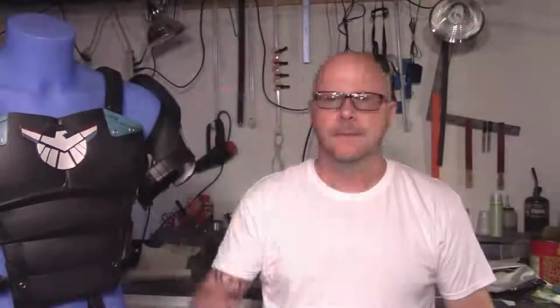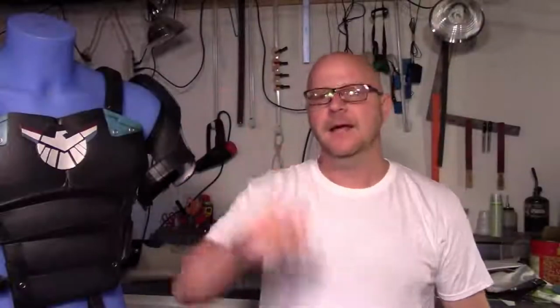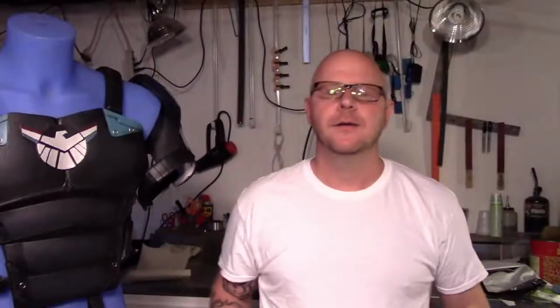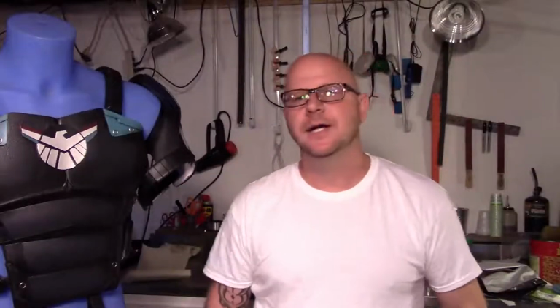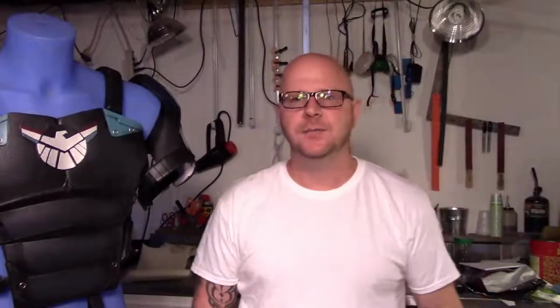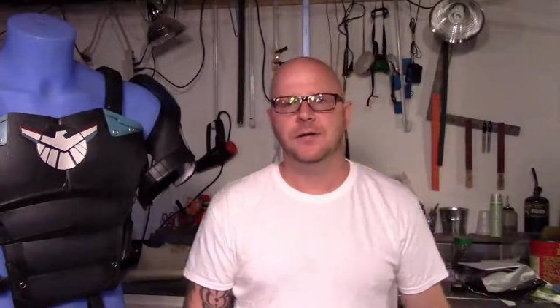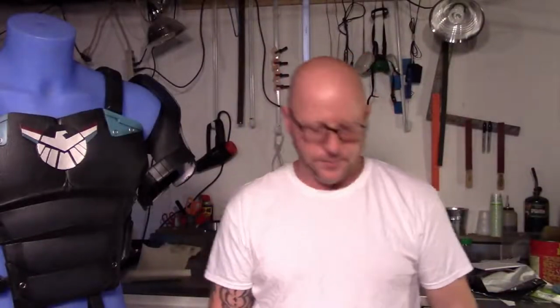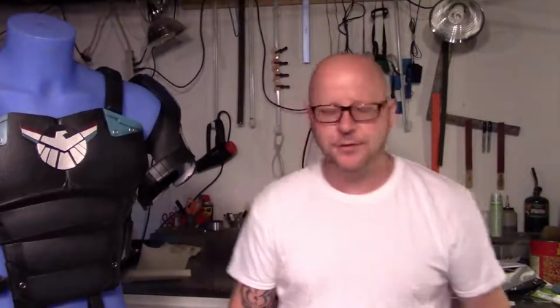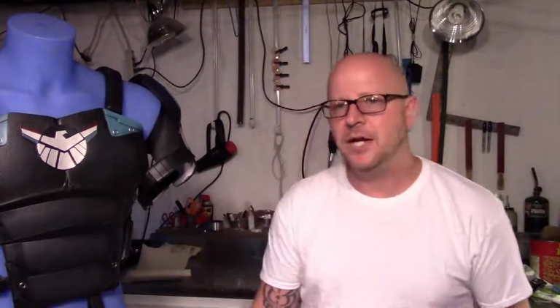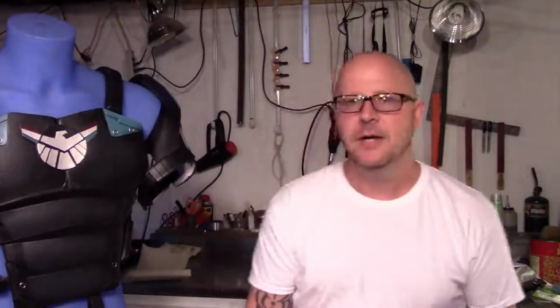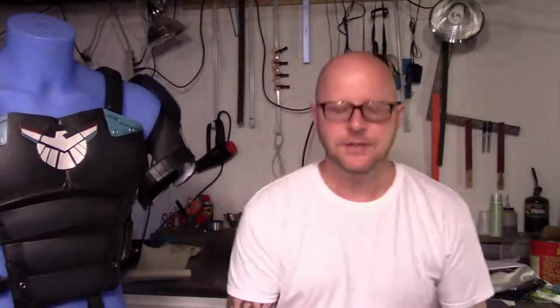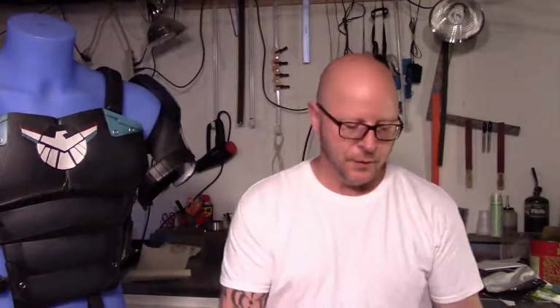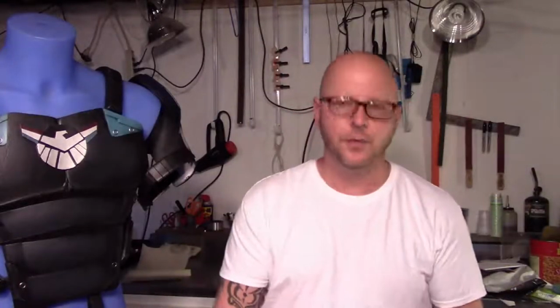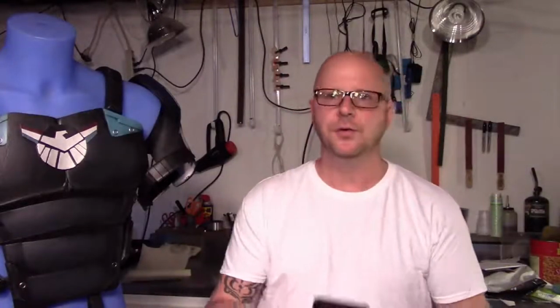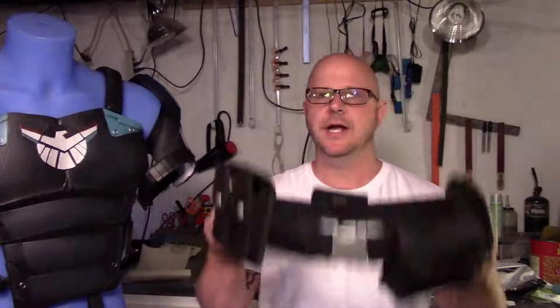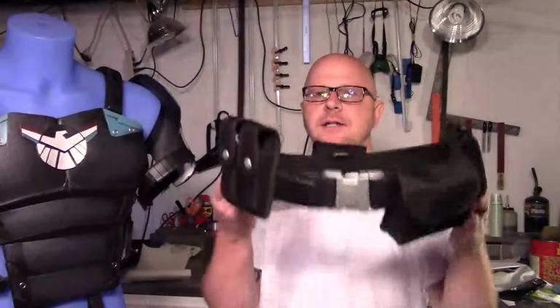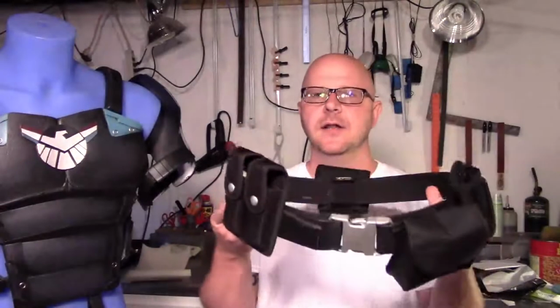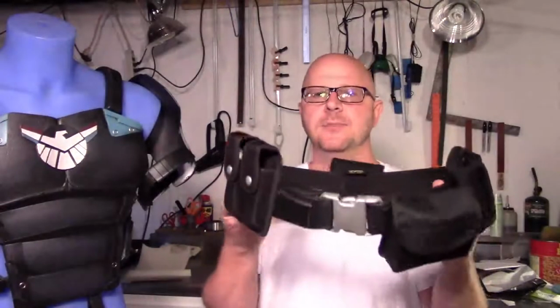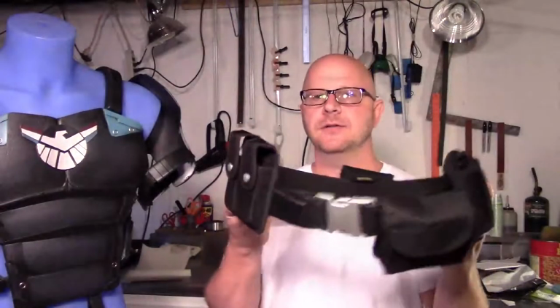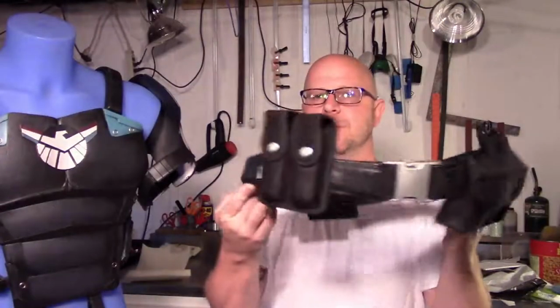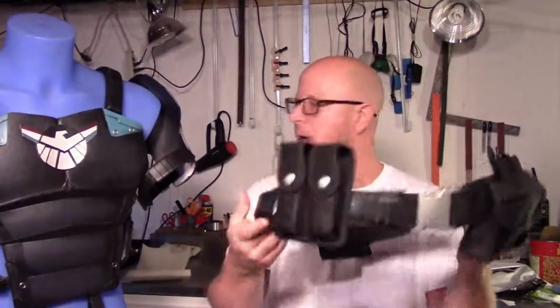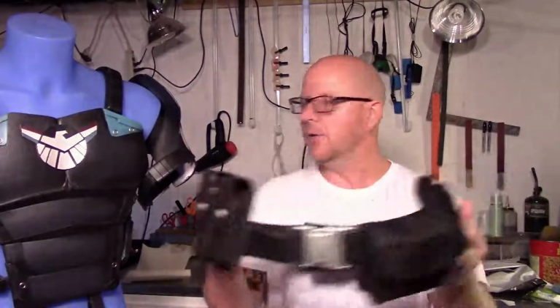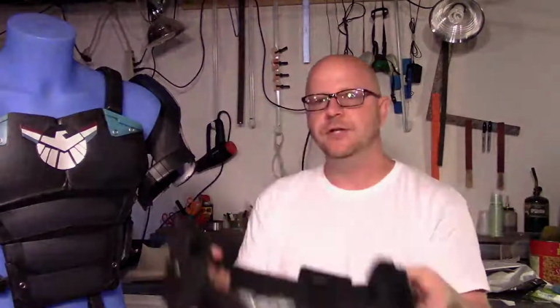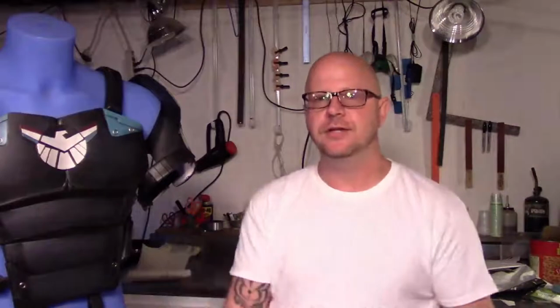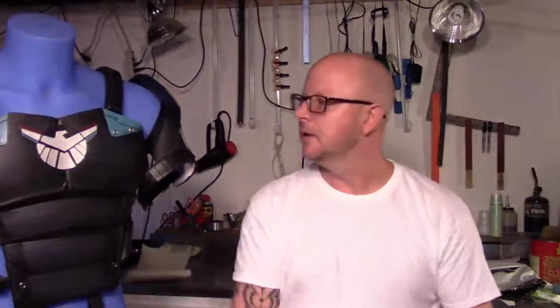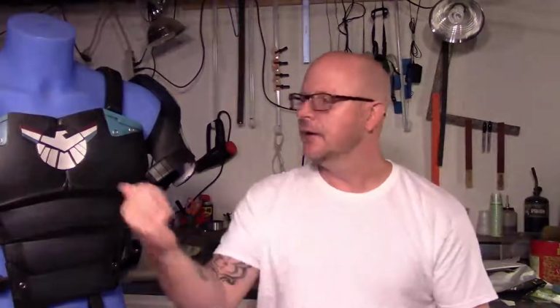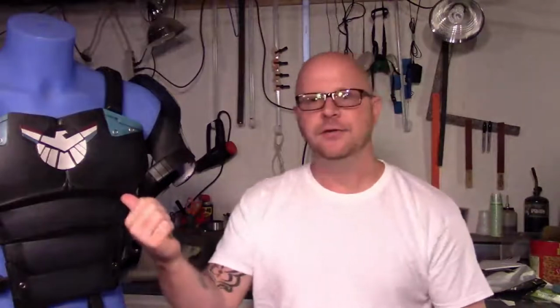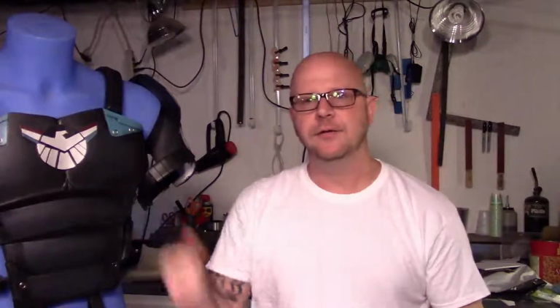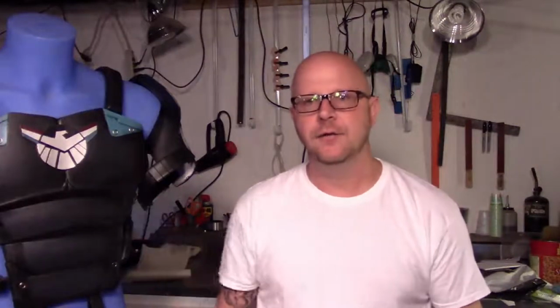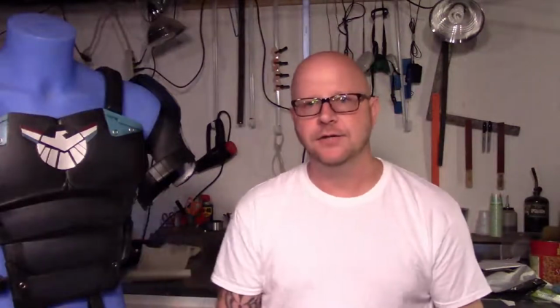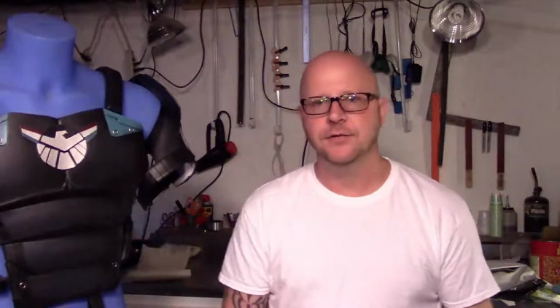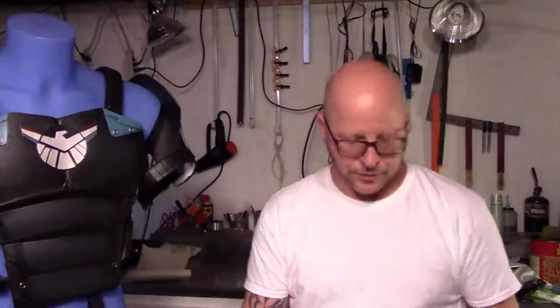Hey there! Buddy Cosplay here. Welcome down to the shop. This video we're going to create the belt for our Patriot costume here for the Agents of S.H.I.E.L.D.